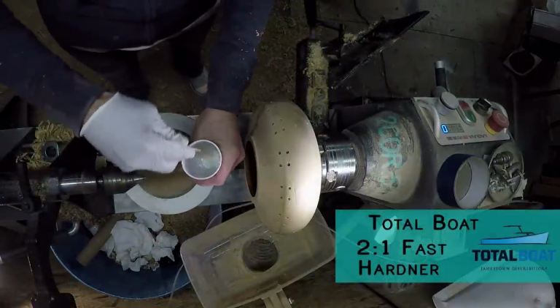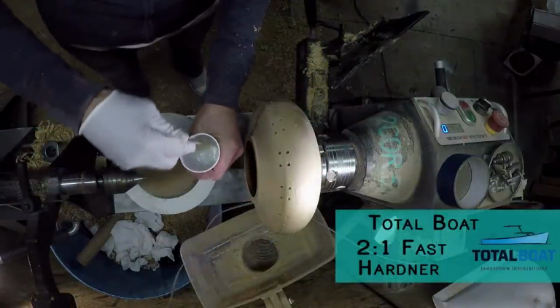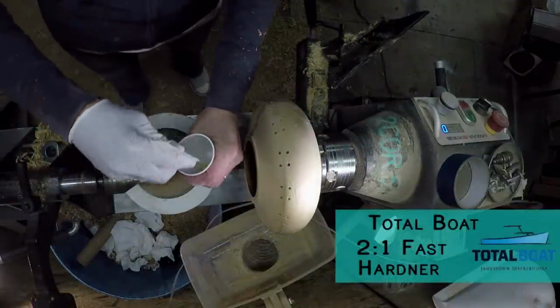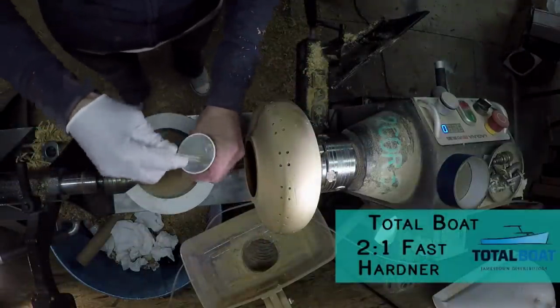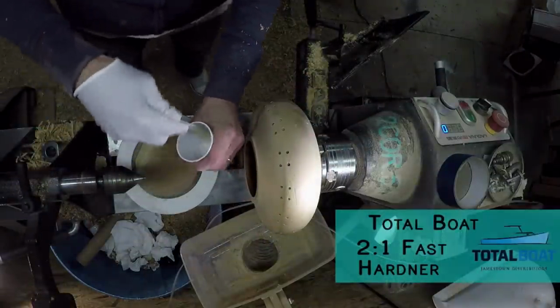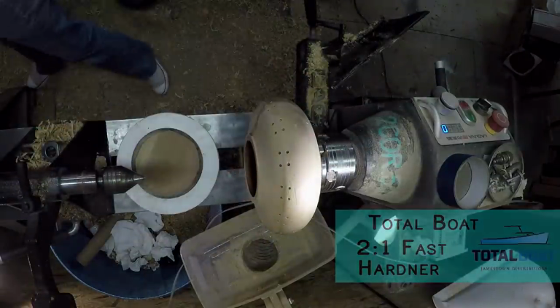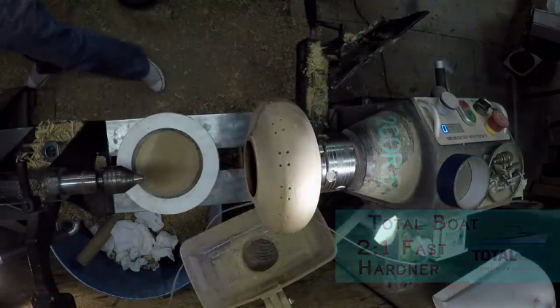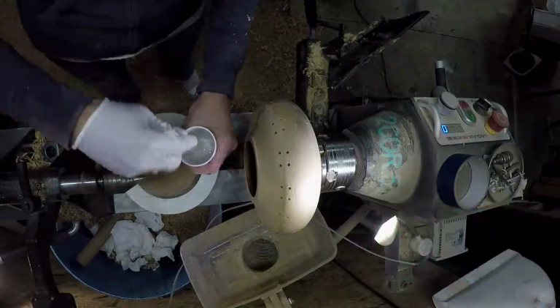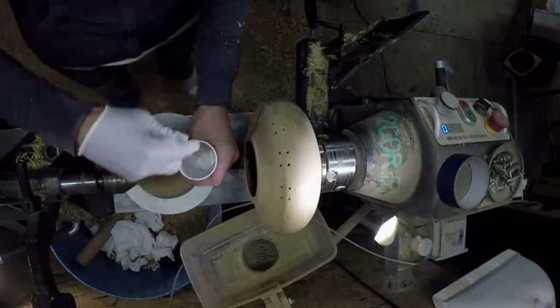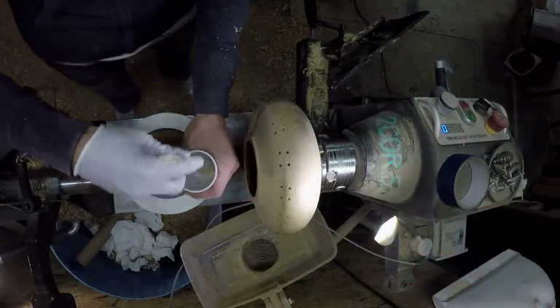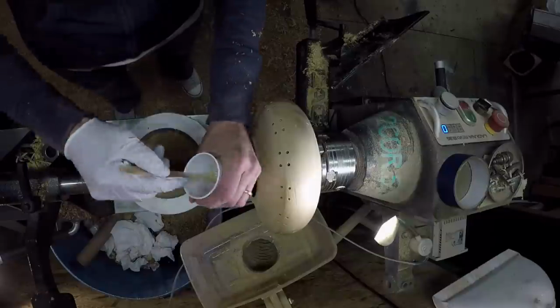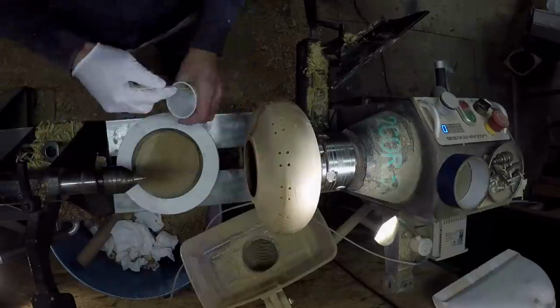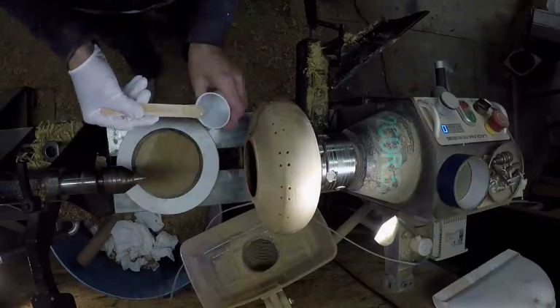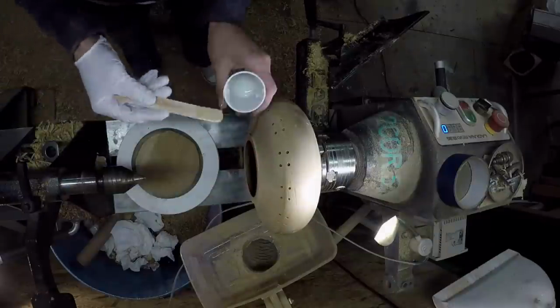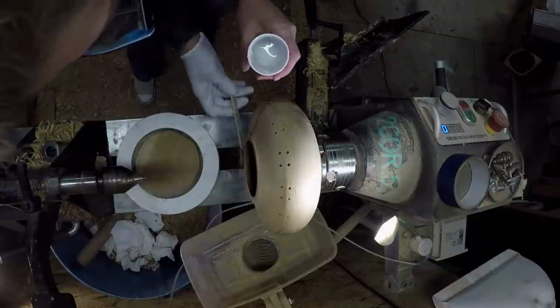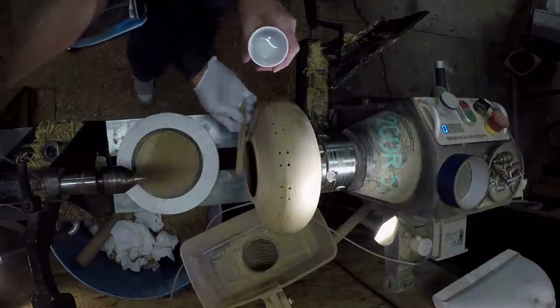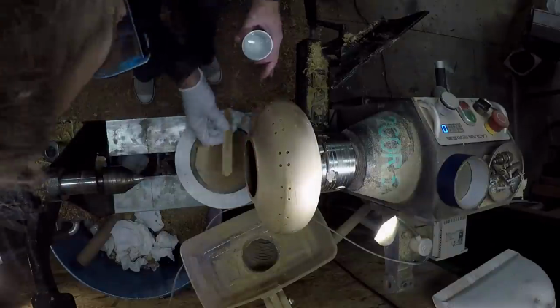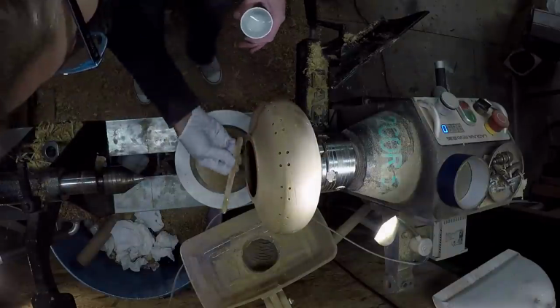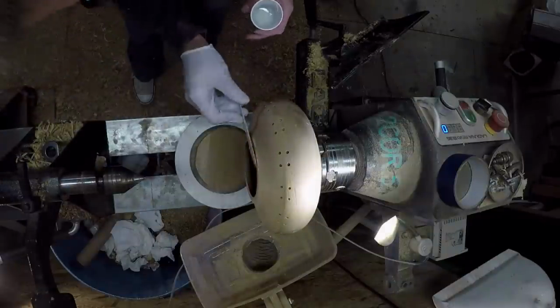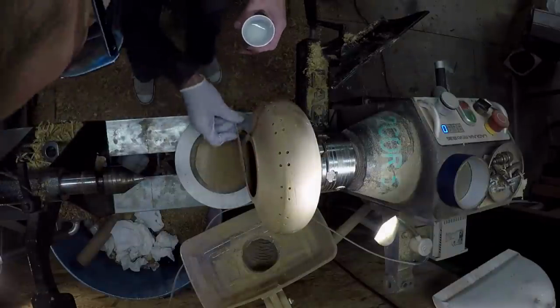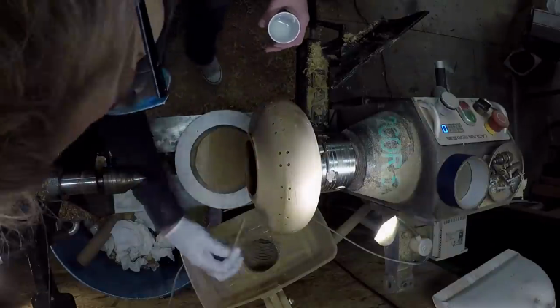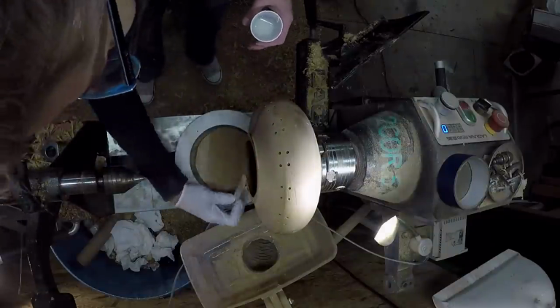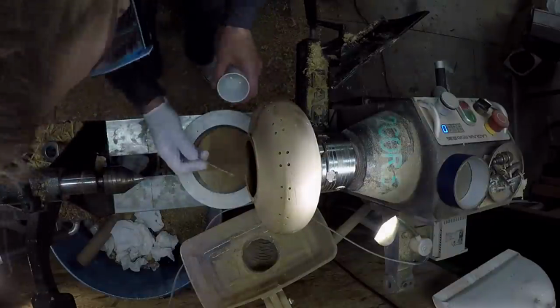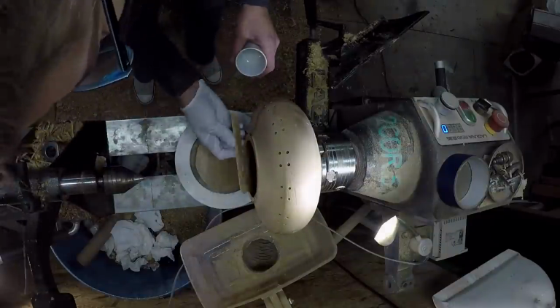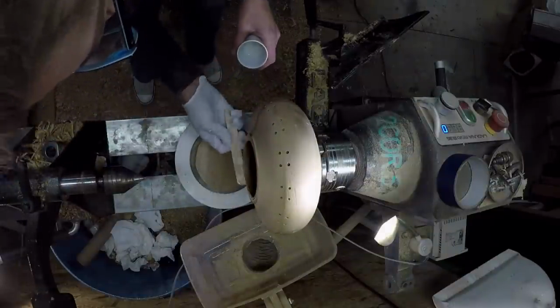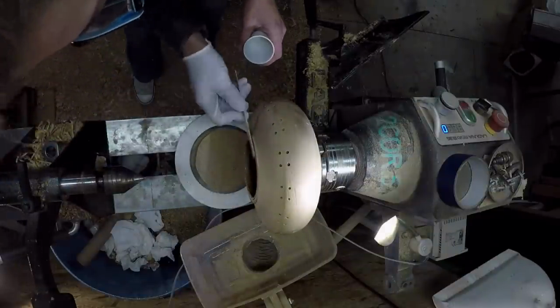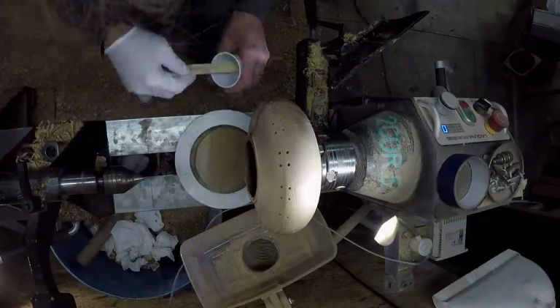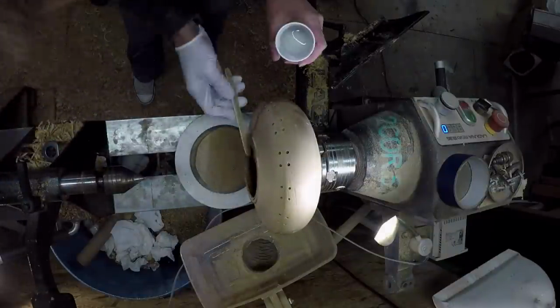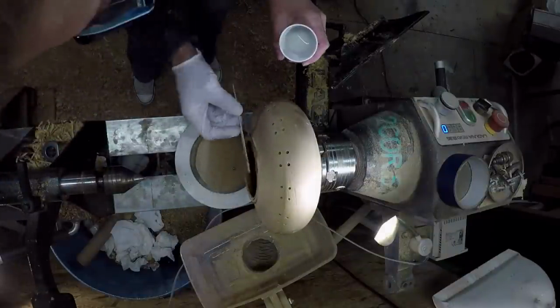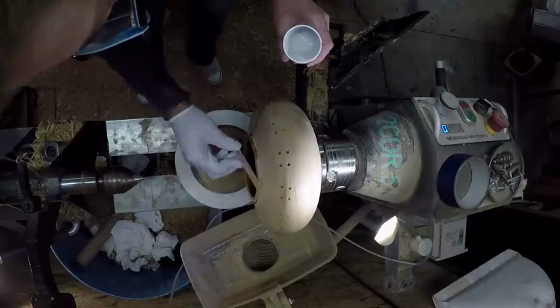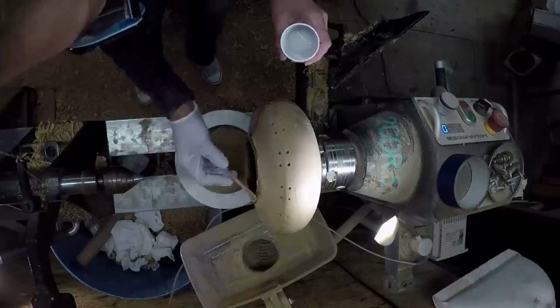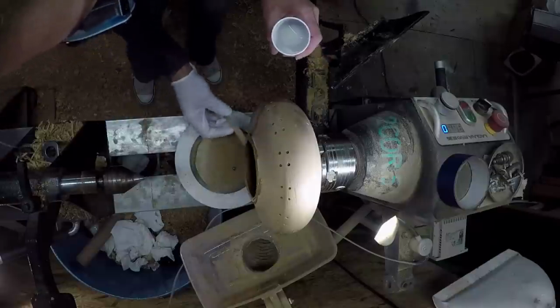I'm using TotalBoat two-to-one fast hardener epoxy to glue on the rim. I didn't finish-turn it that same night — I went ahead and let it sit overnight.